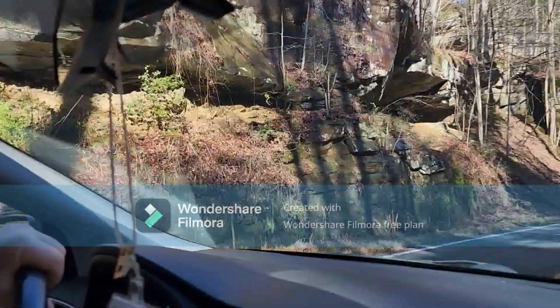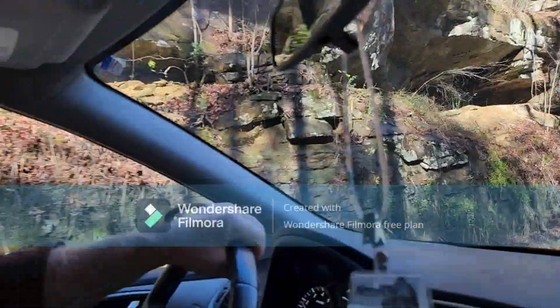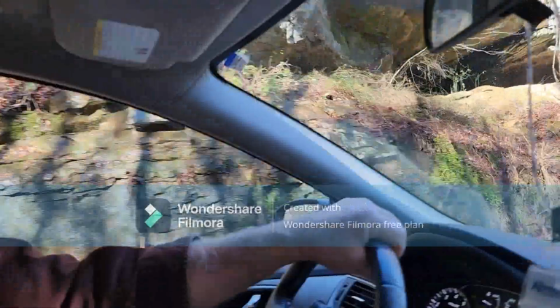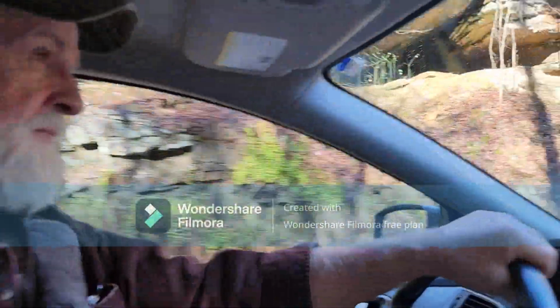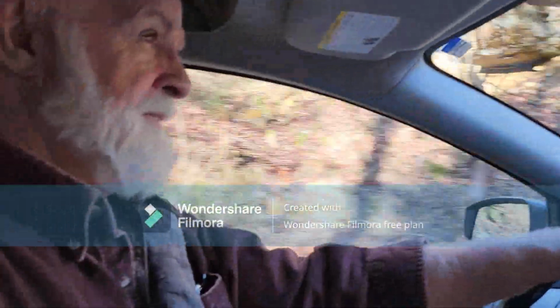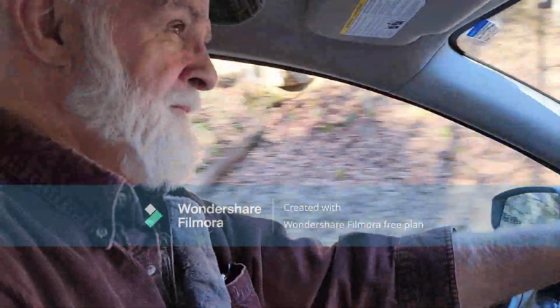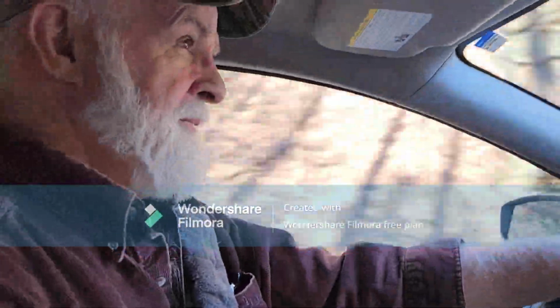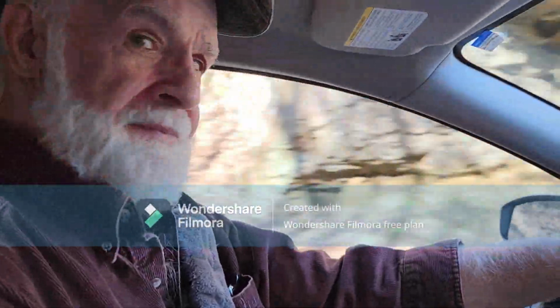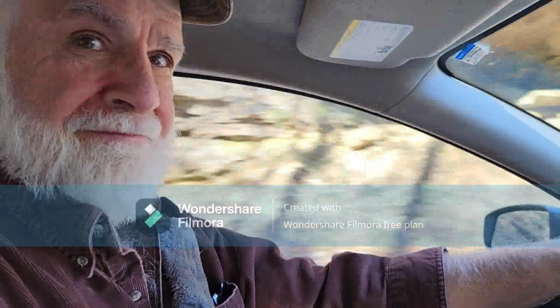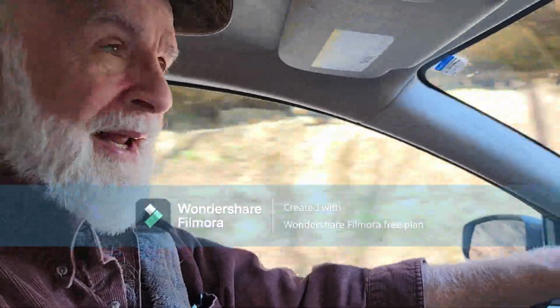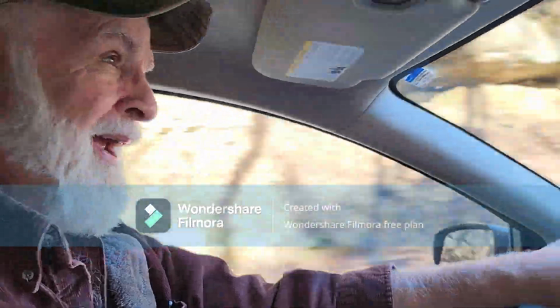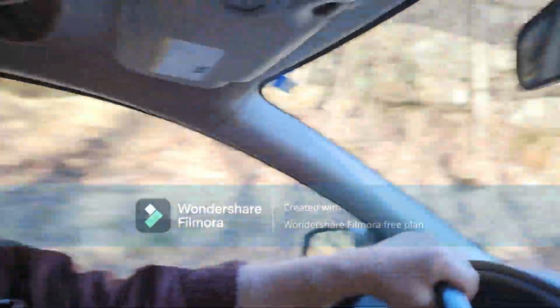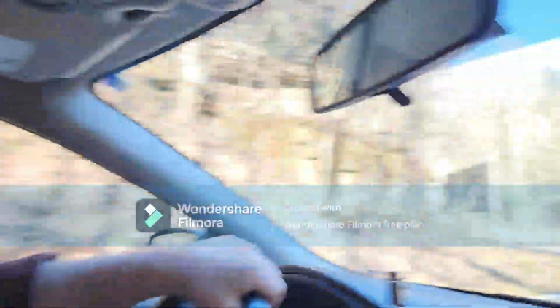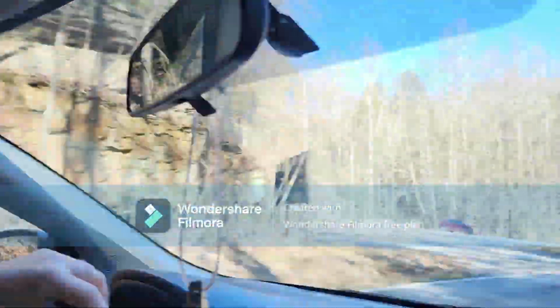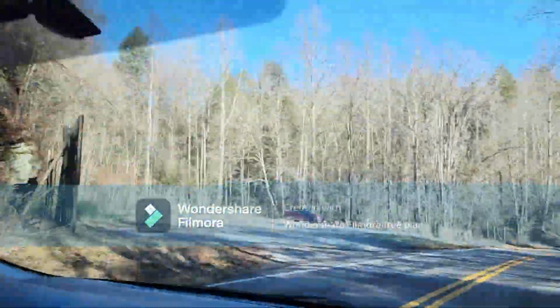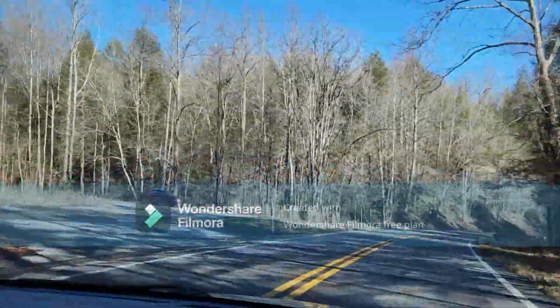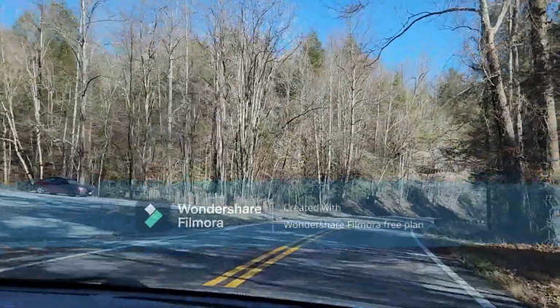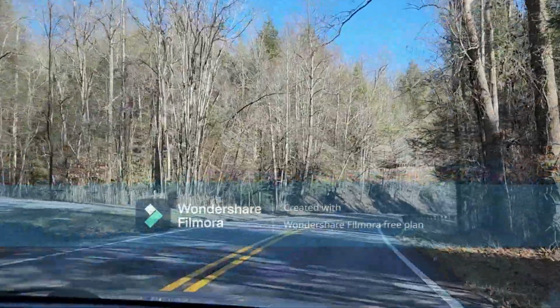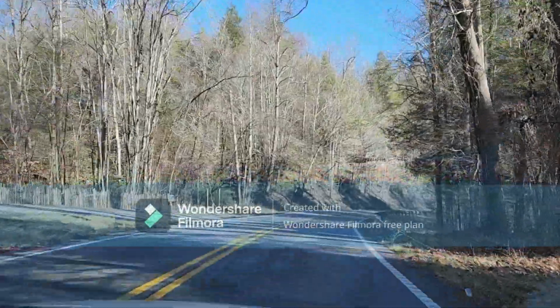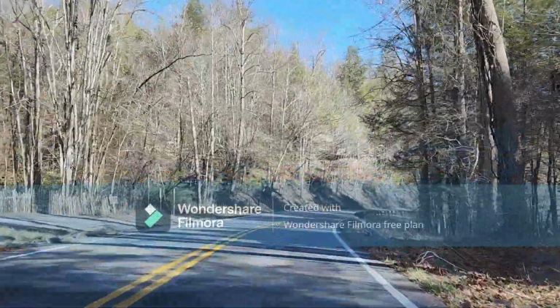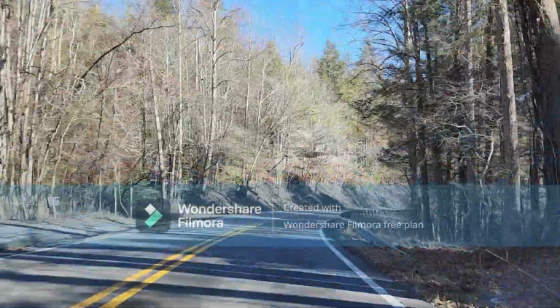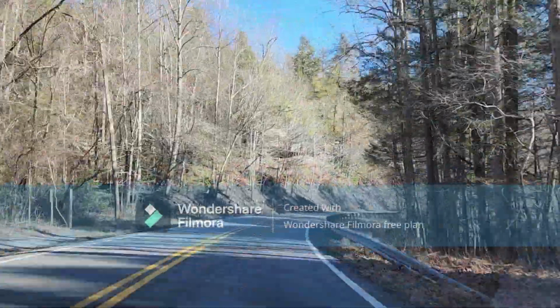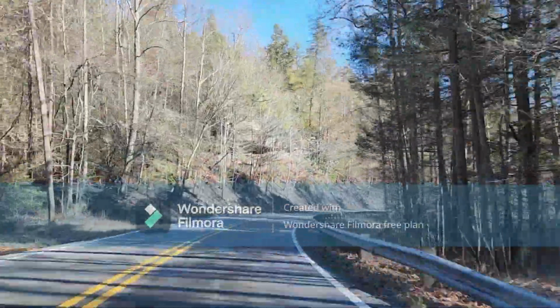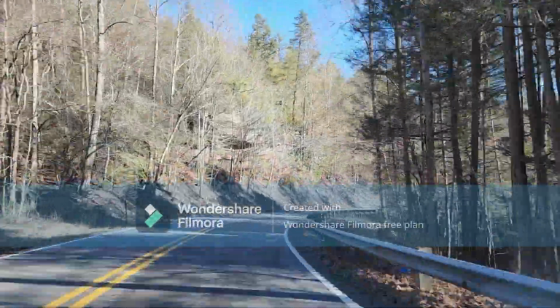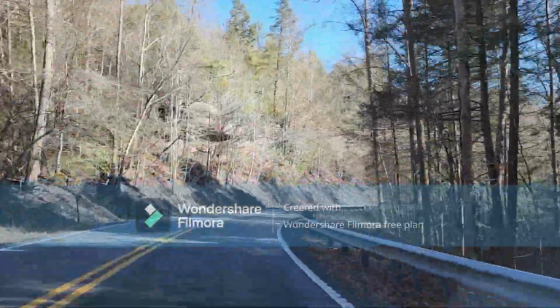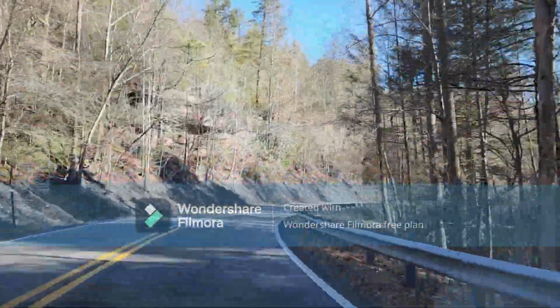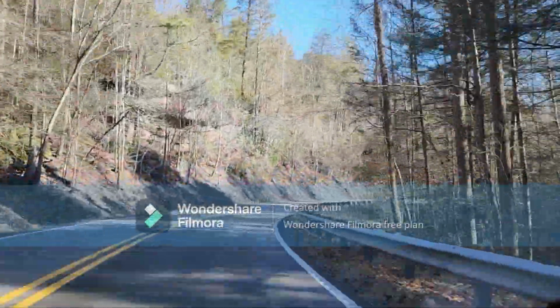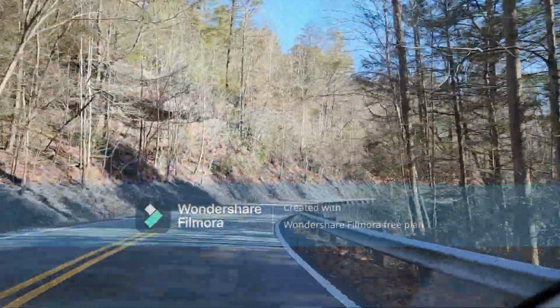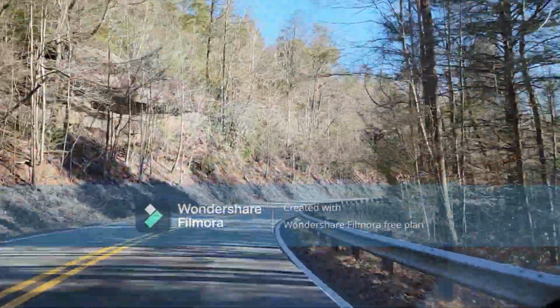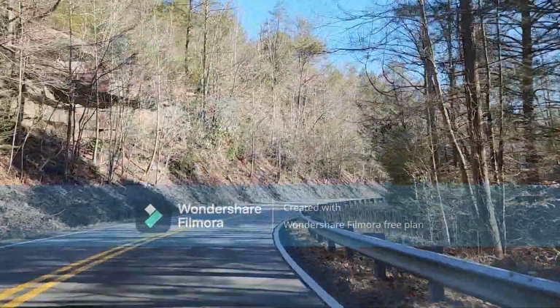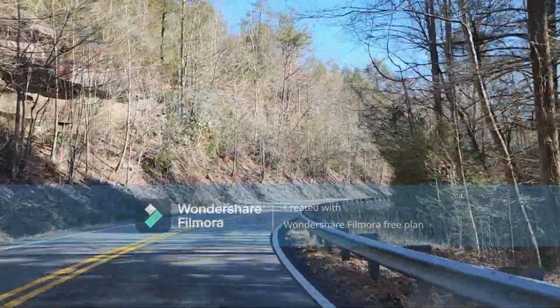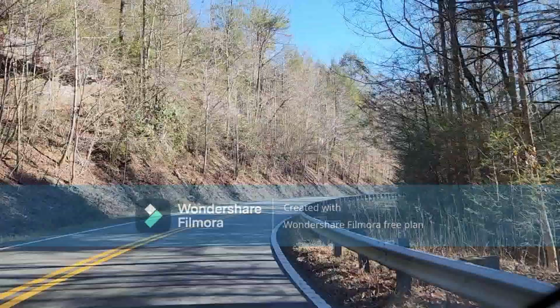Greybeard's driving. Say hi, Greybeard. Hey, how you doing? Put him on the spot — he just loves the camera.